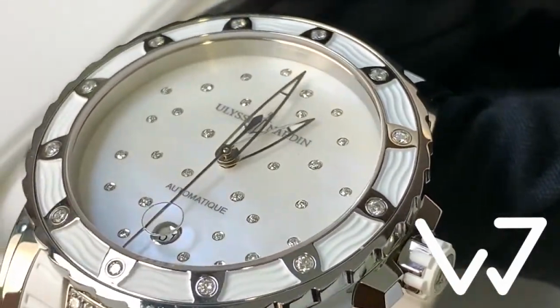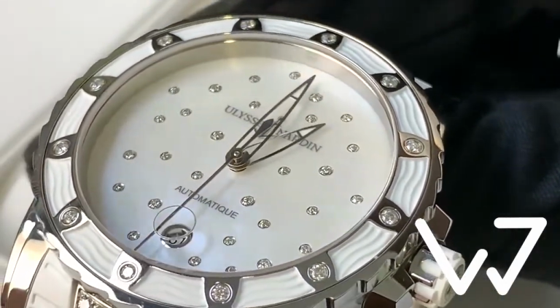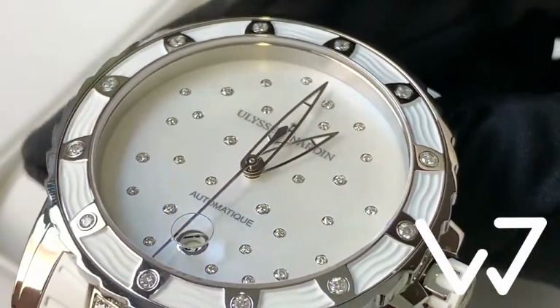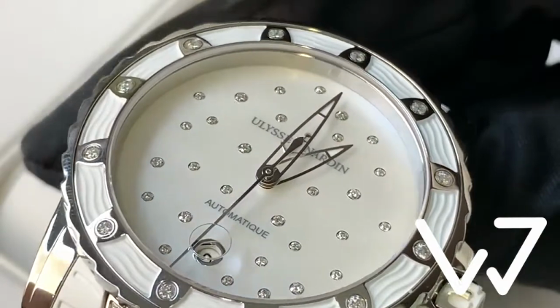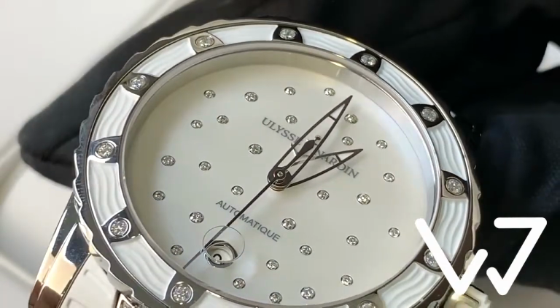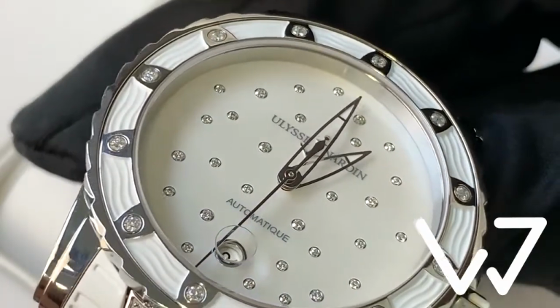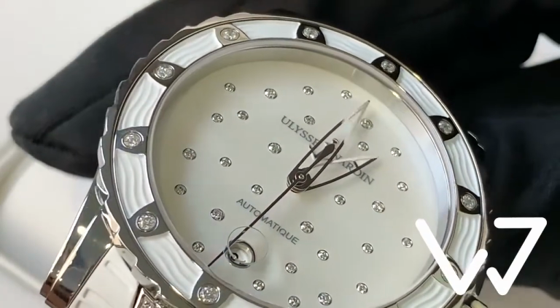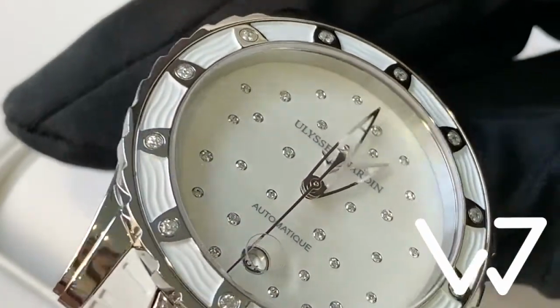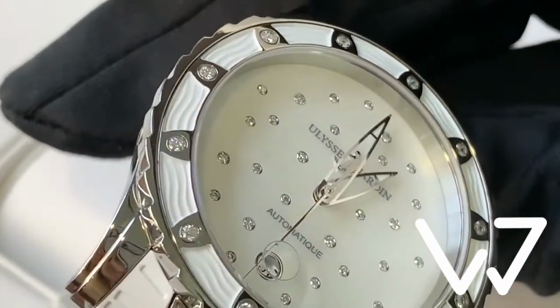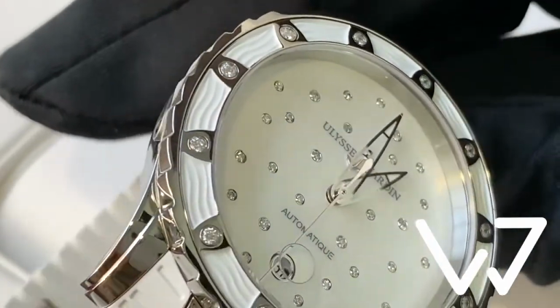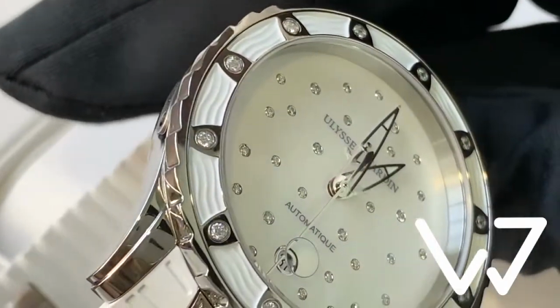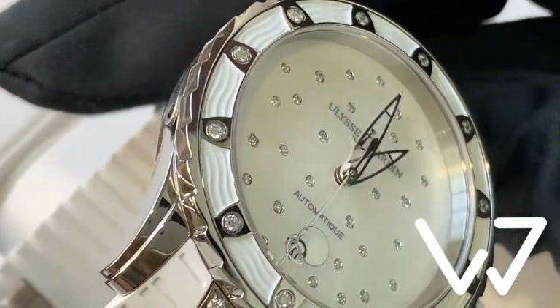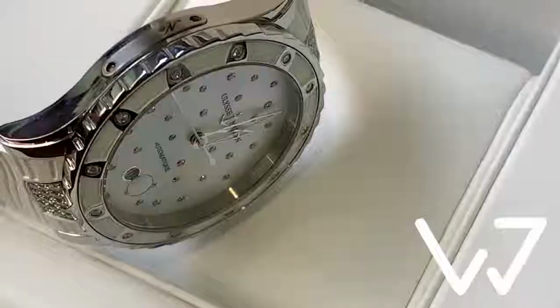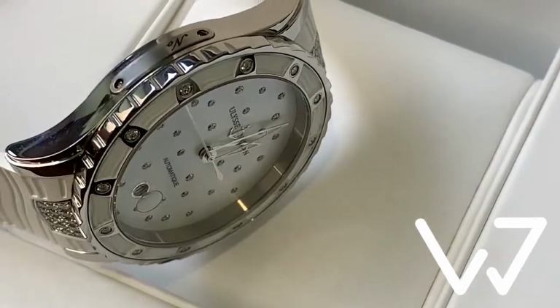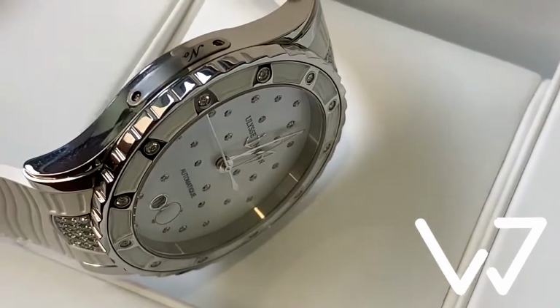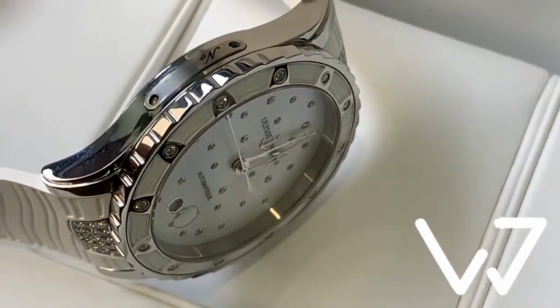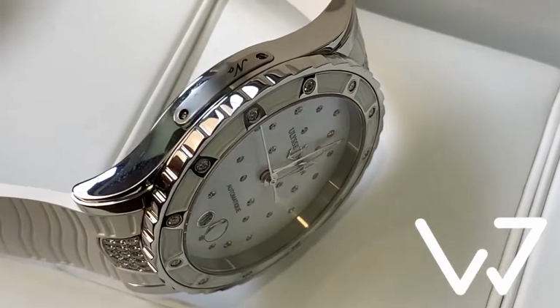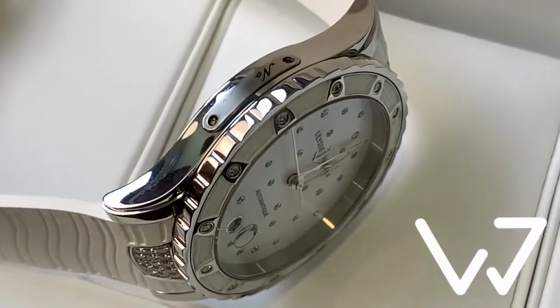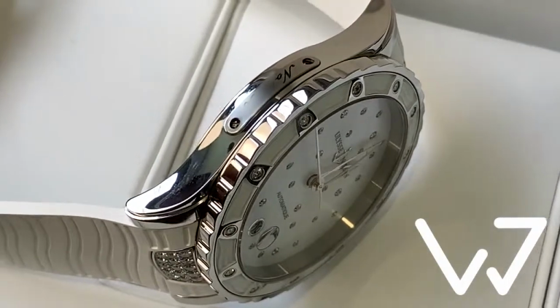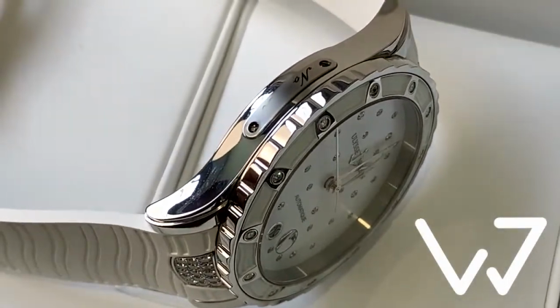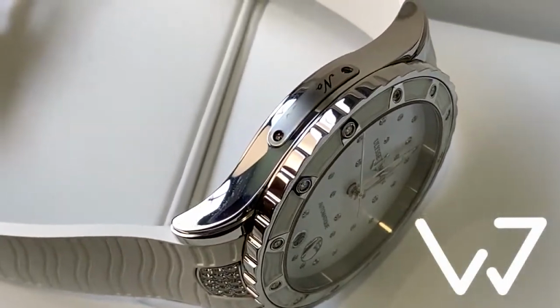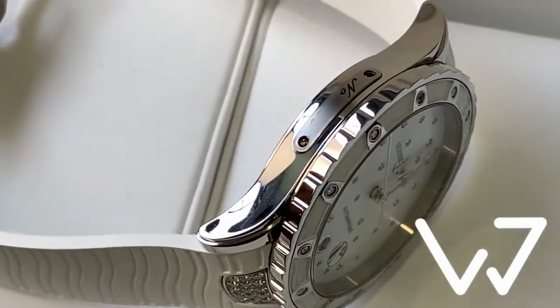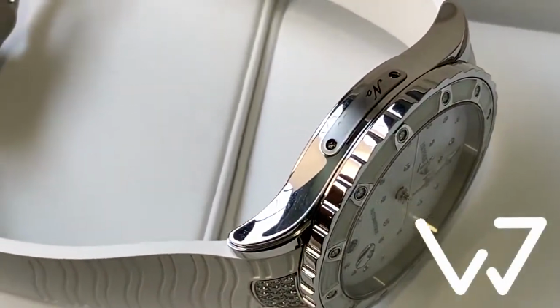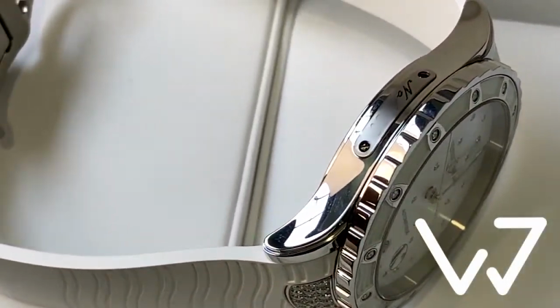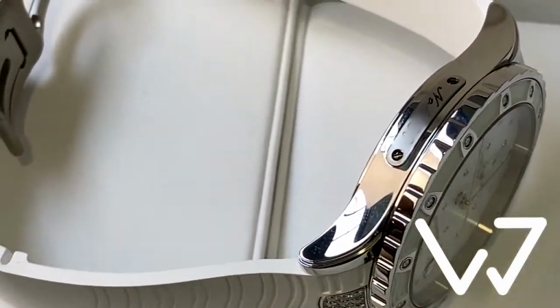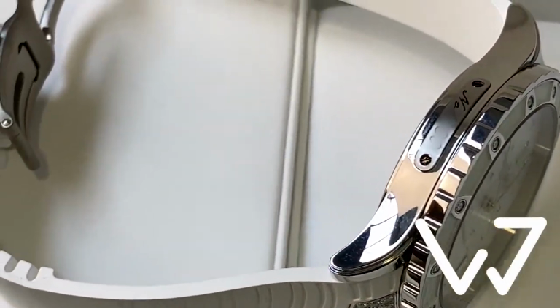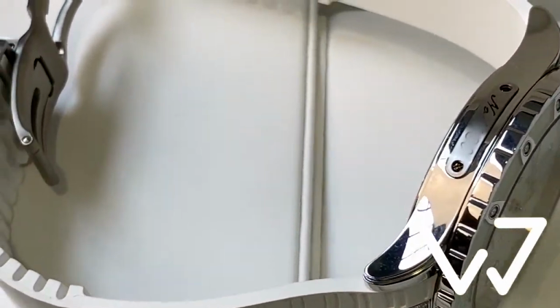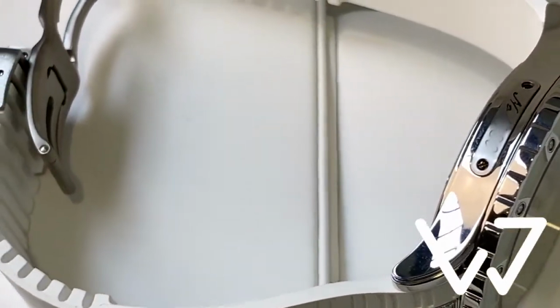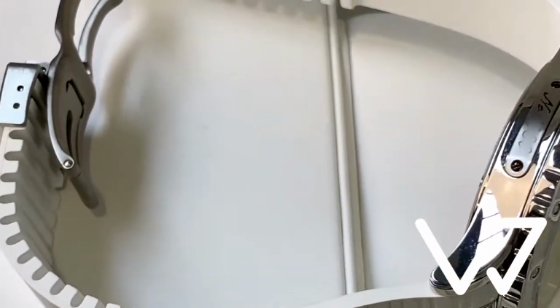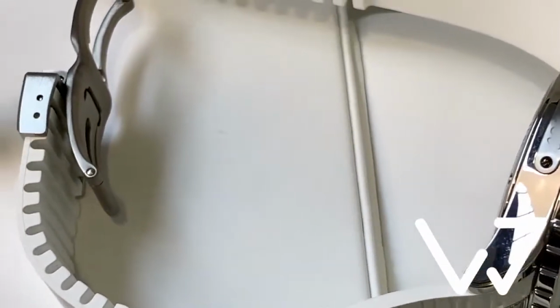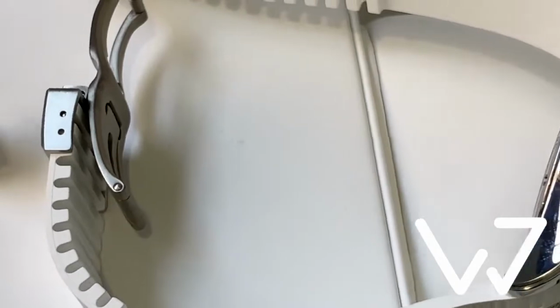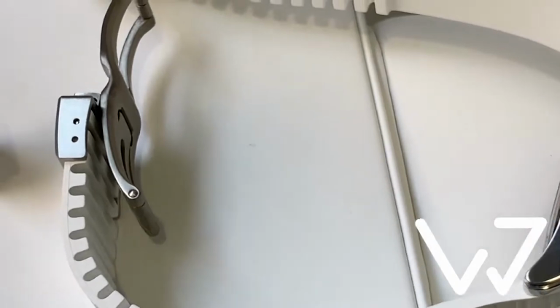The watch is powered by an automatic movement with 42 hours of power reserve and, apart from the main time, features a date indication at six o'clock.